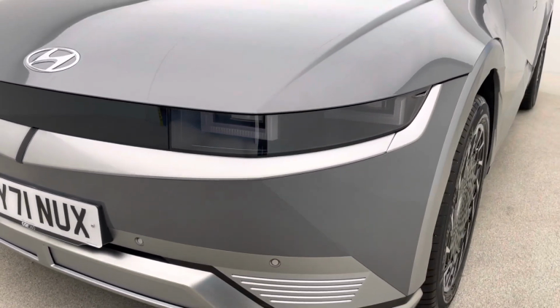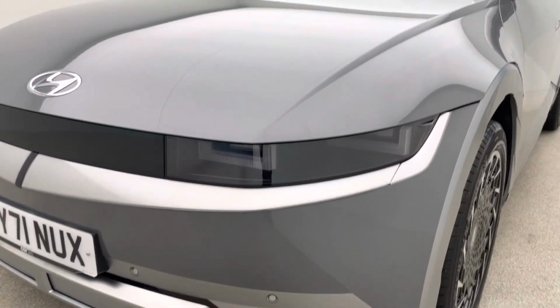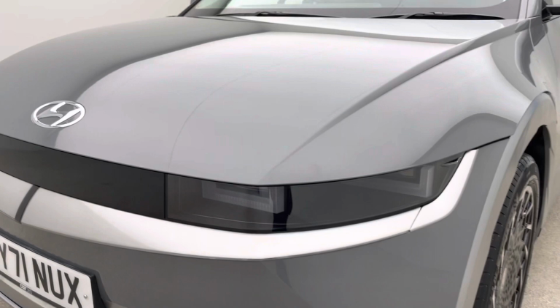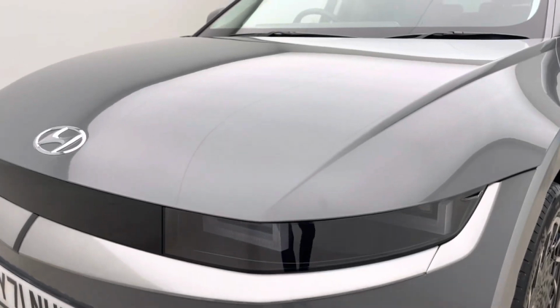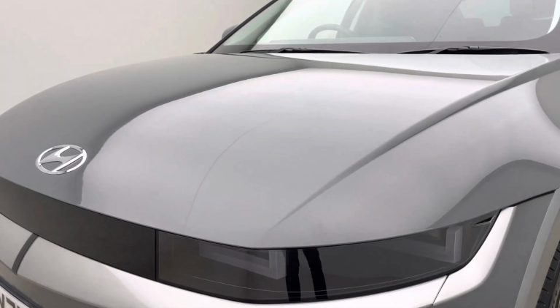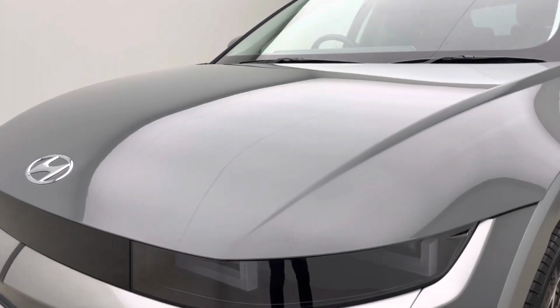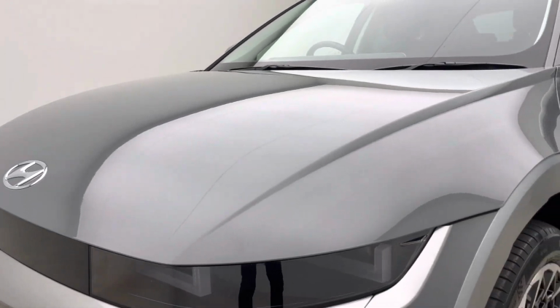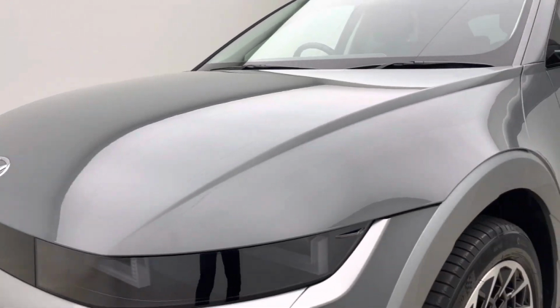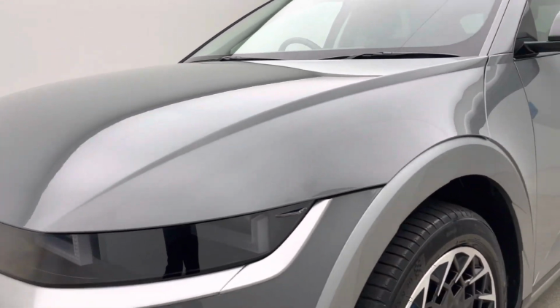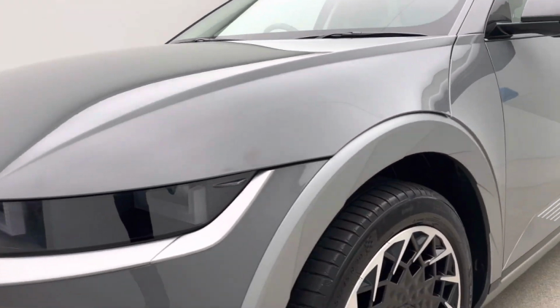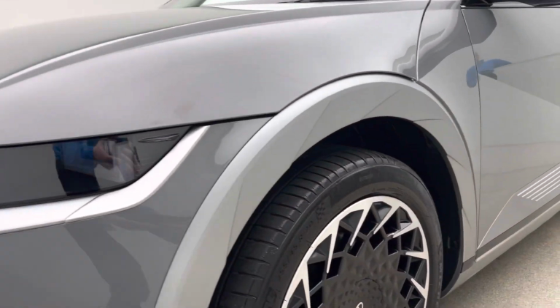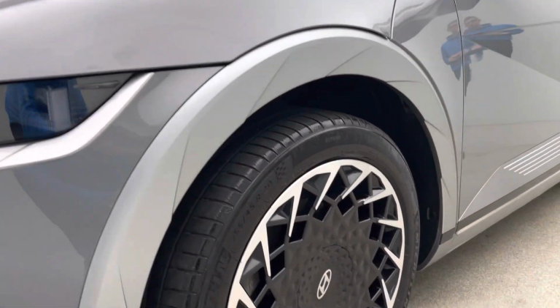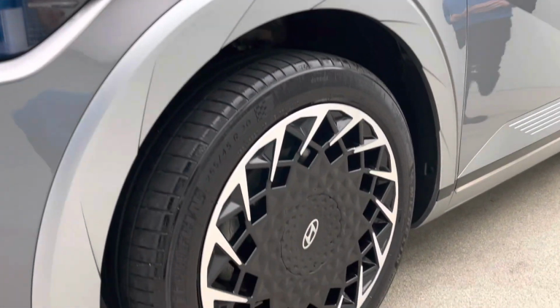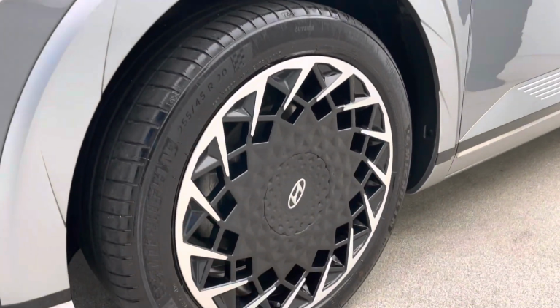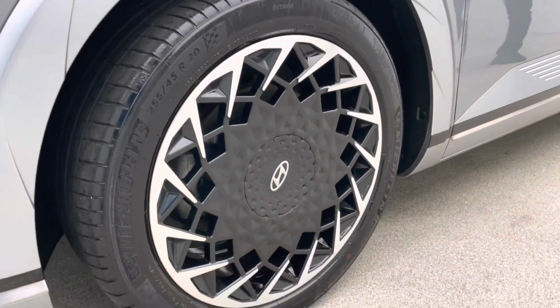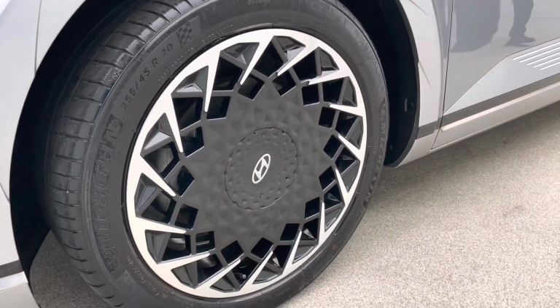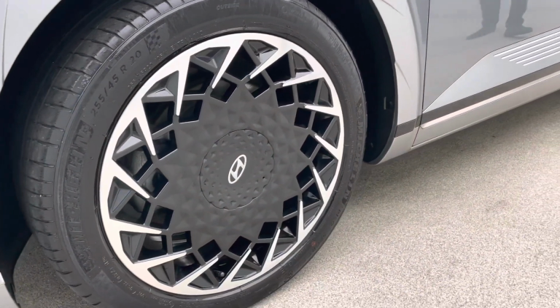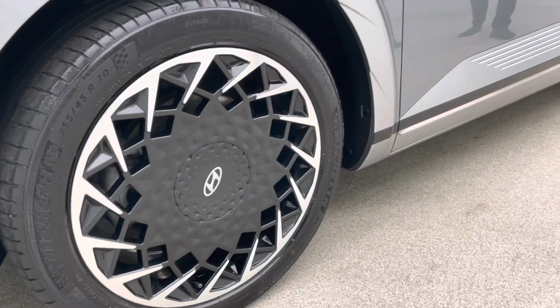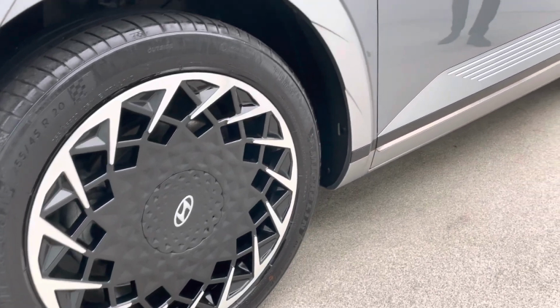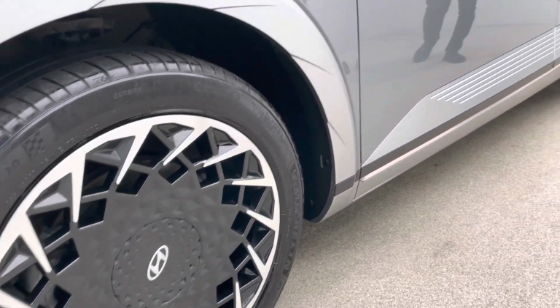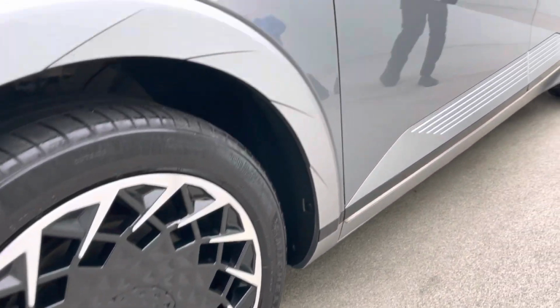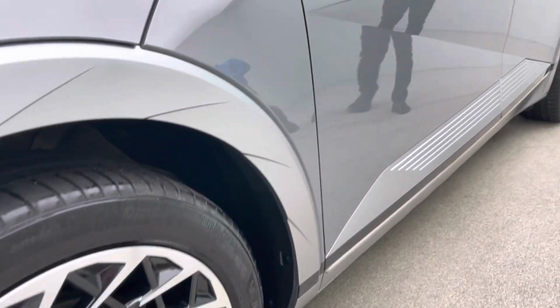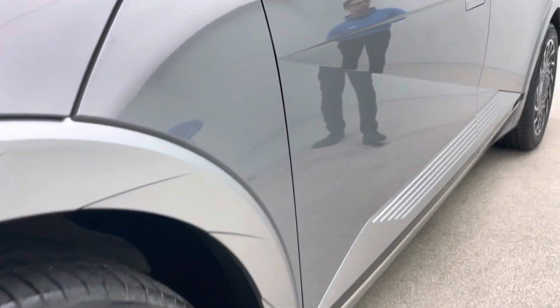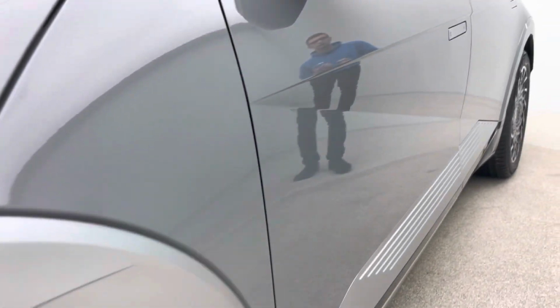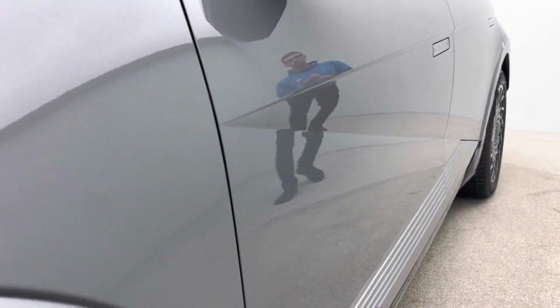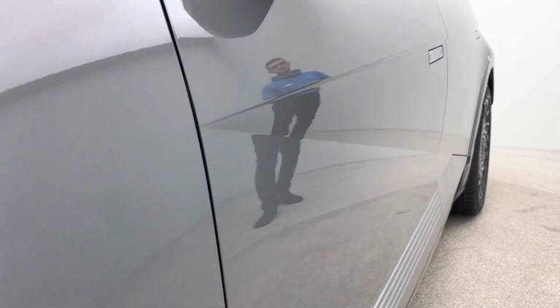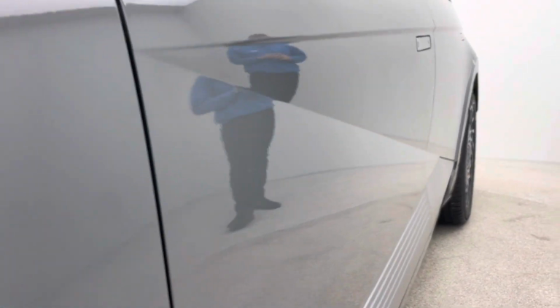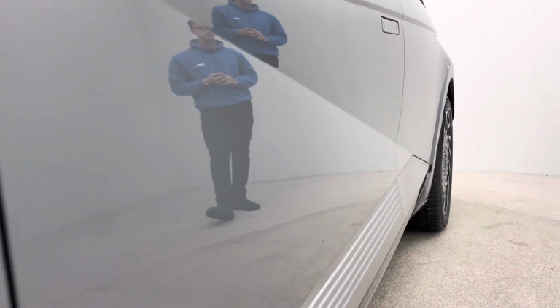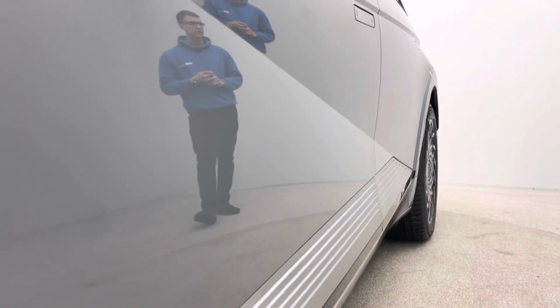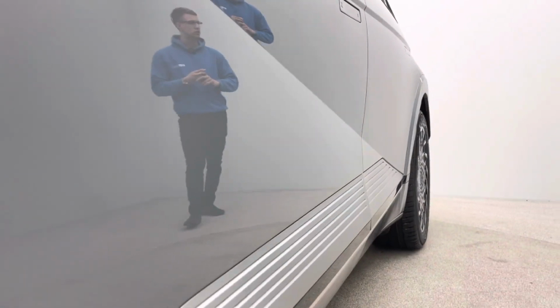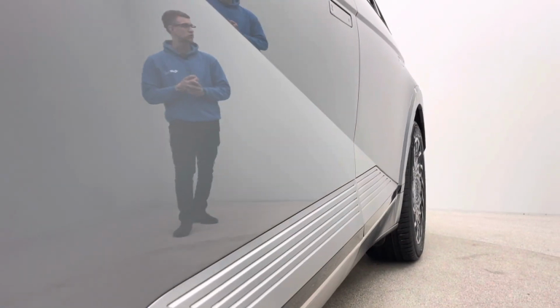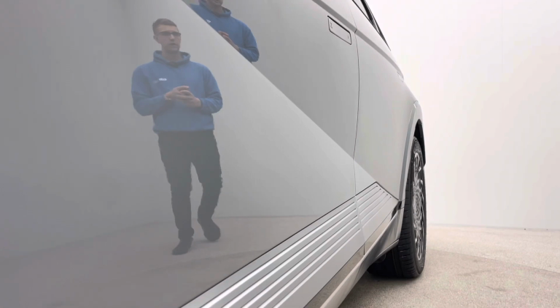So as you follow me around, you'll see the car is free of any dents, any scratches, any scuffs — that's the bodywork — along with the gorgeous two-tone alloy wheels, 20-inch, and also the interior which I'll get to in a short while.